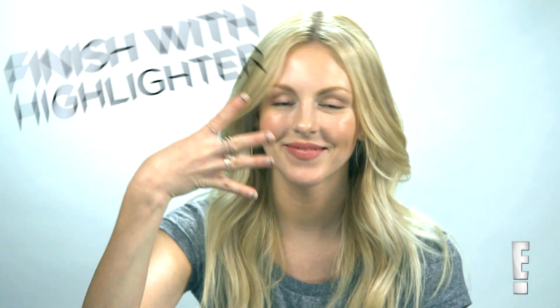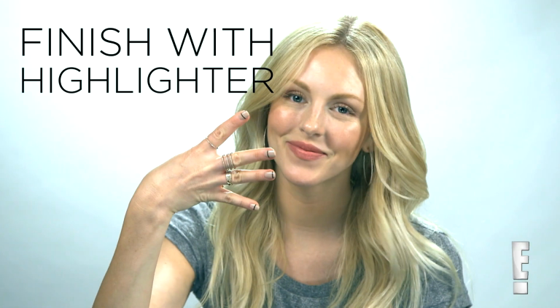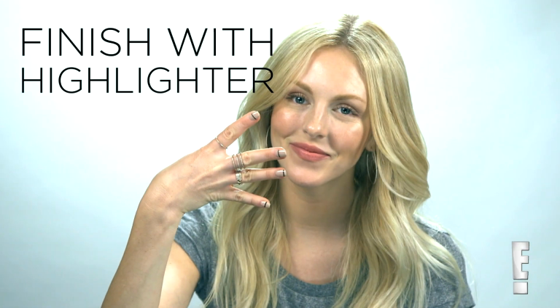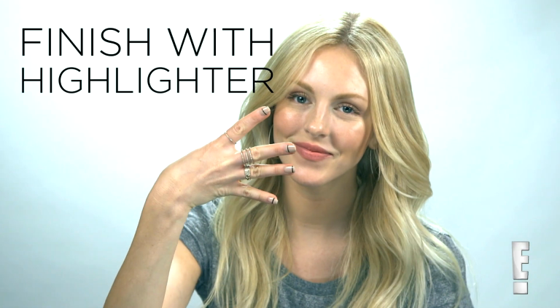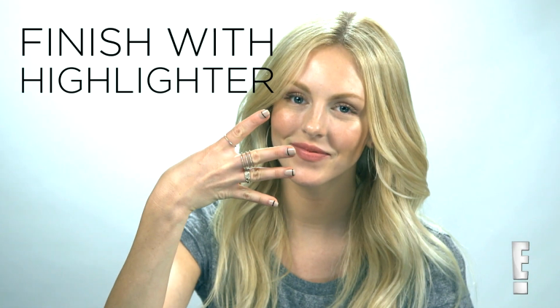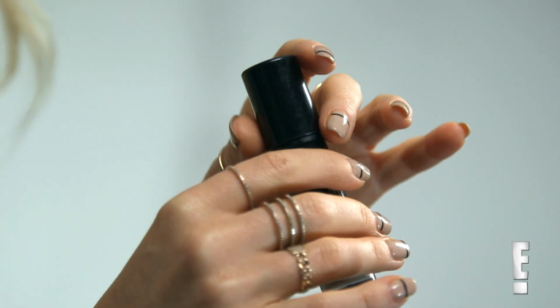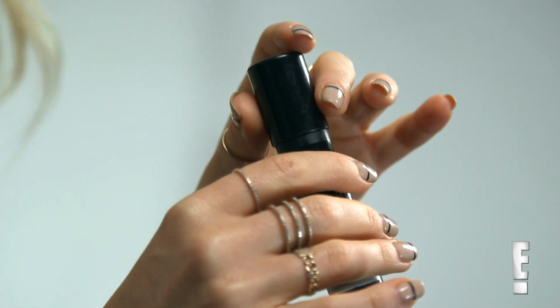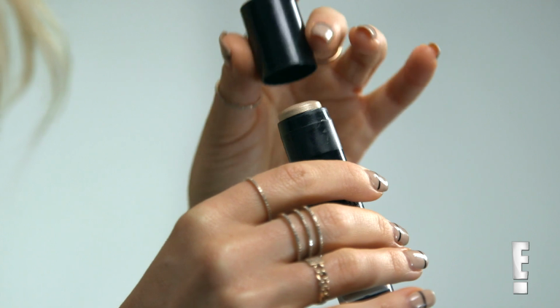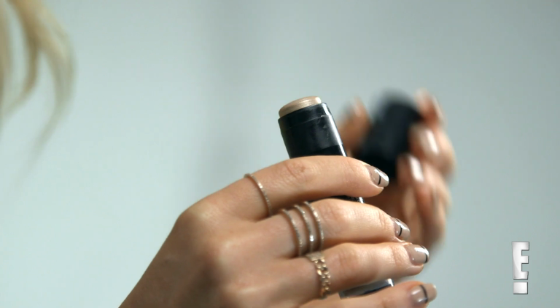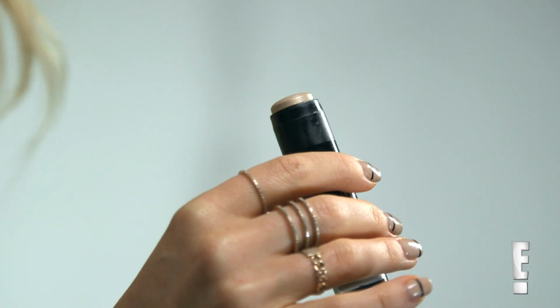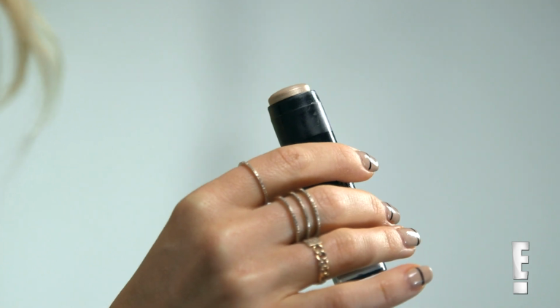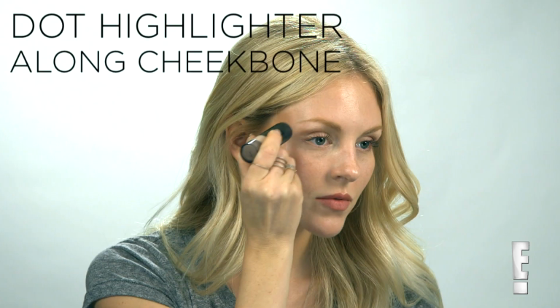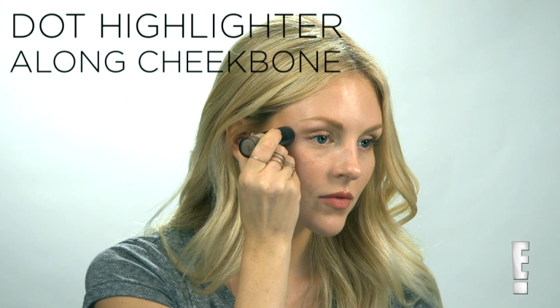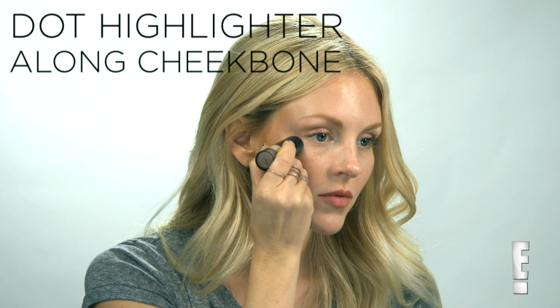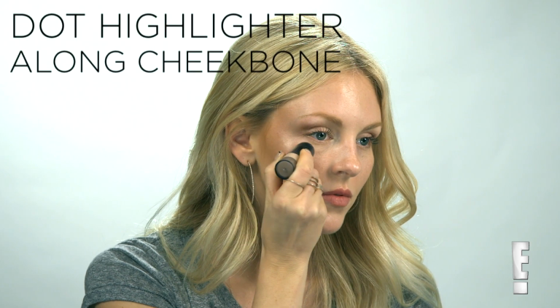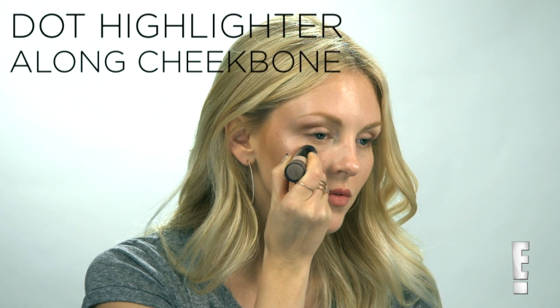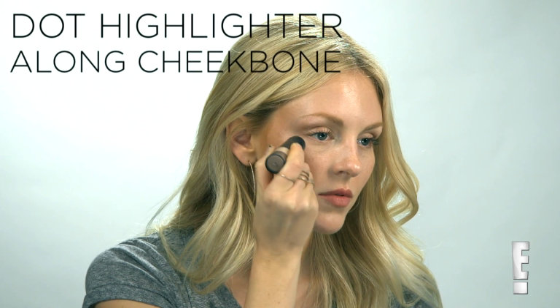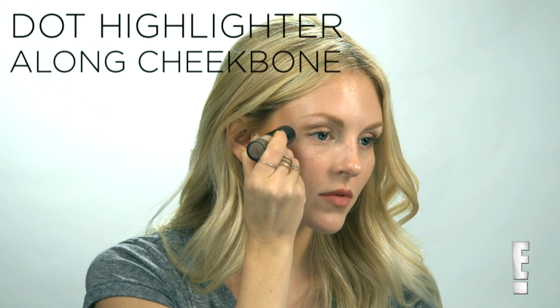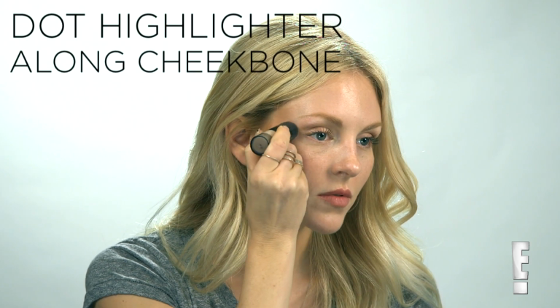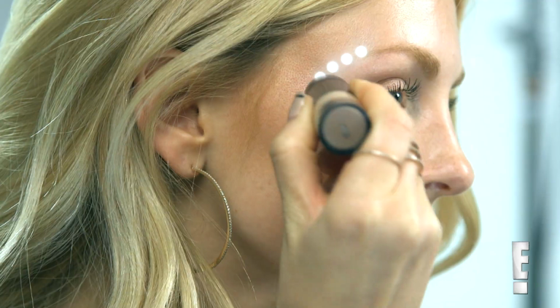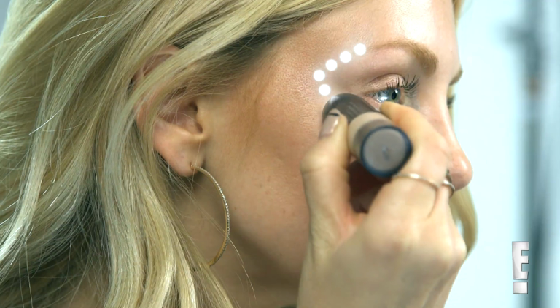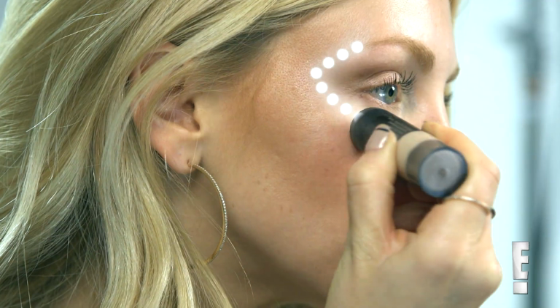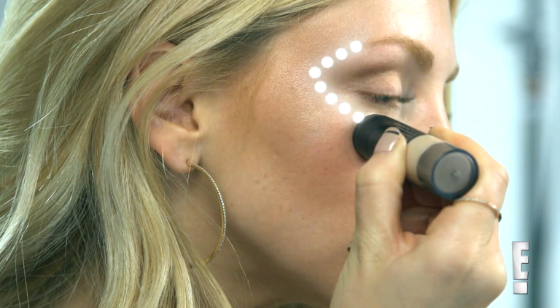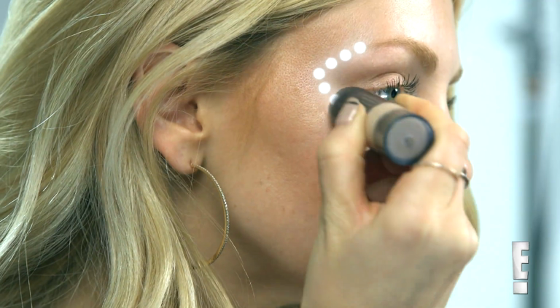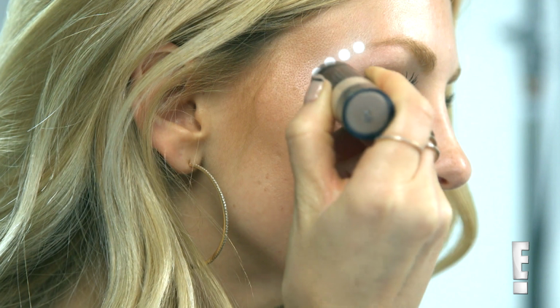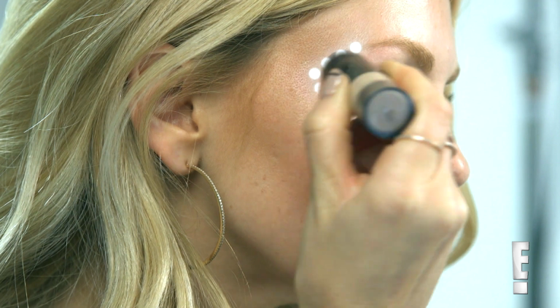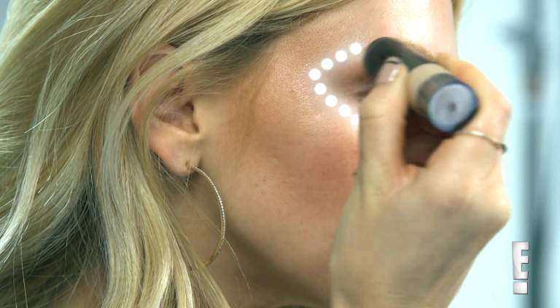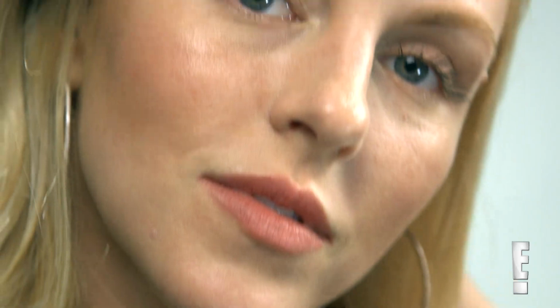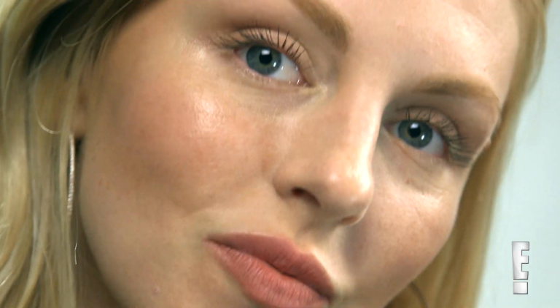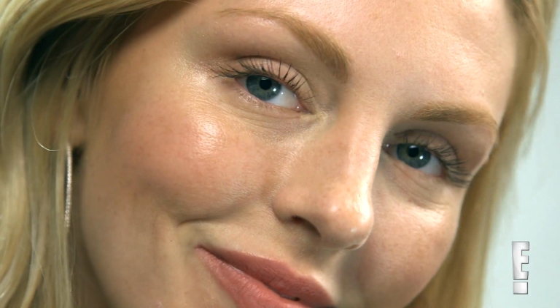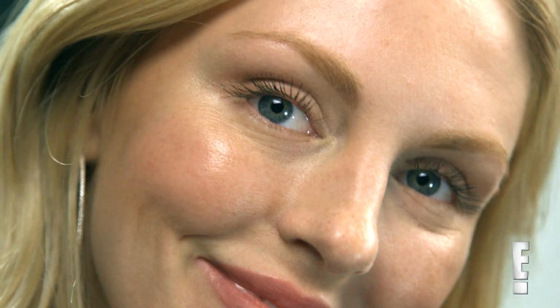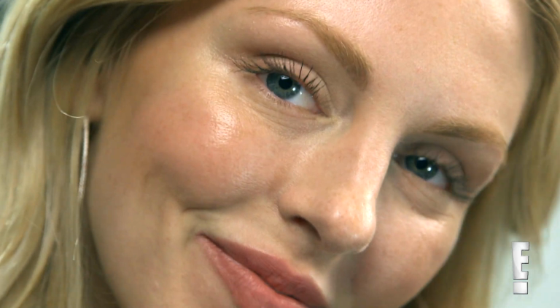And last, to create that illuminated glow, apply a cream-based highlighter. Lightly dot the highlighting stick above your cheekbones toward the outside of your eye and your brow bone. This really makes your cheekbones stand out.